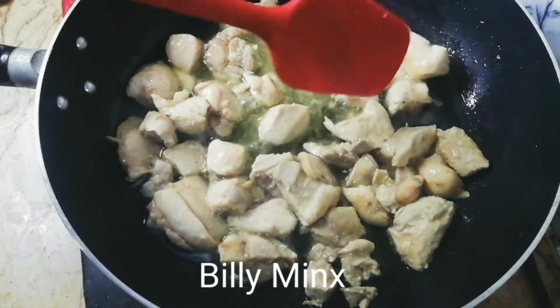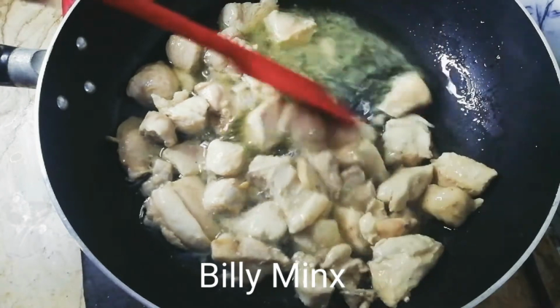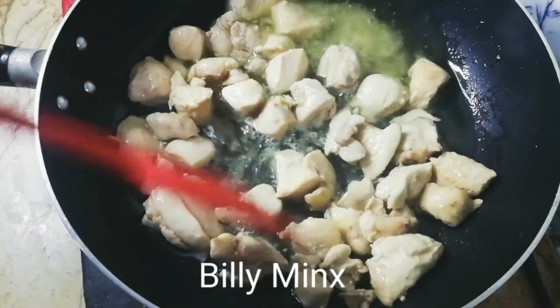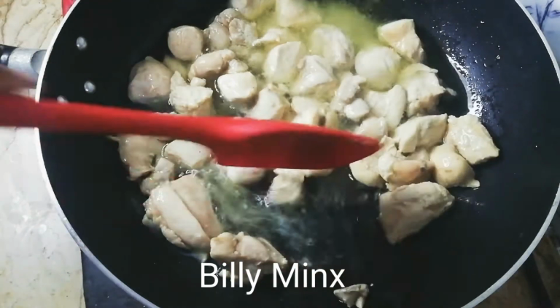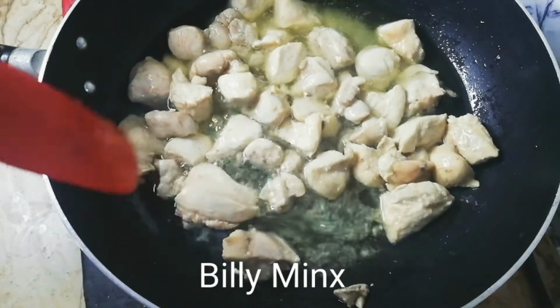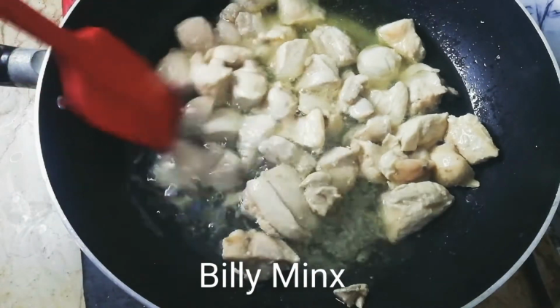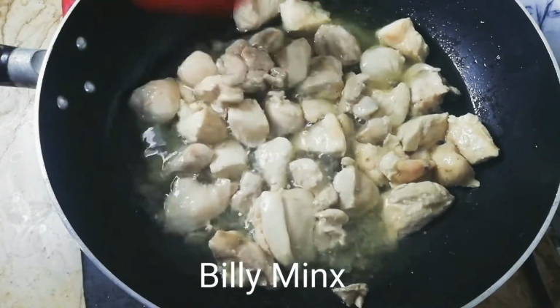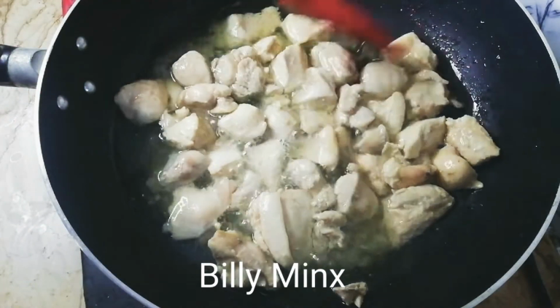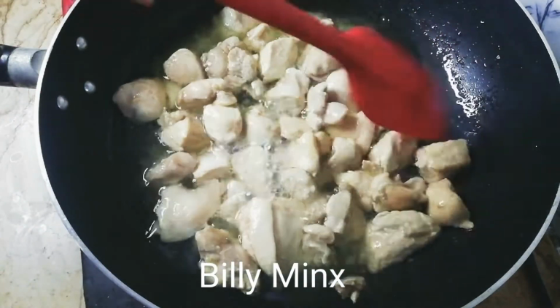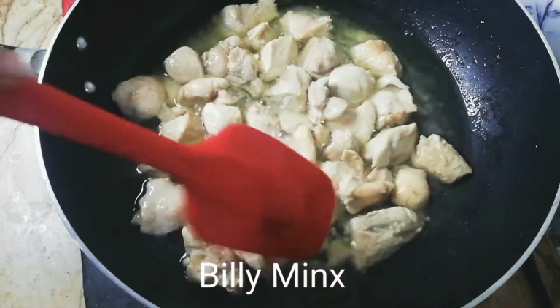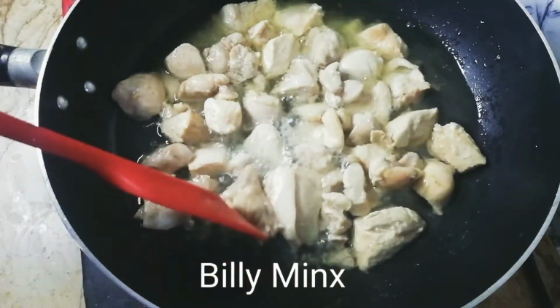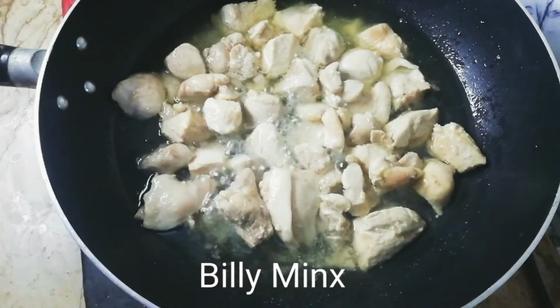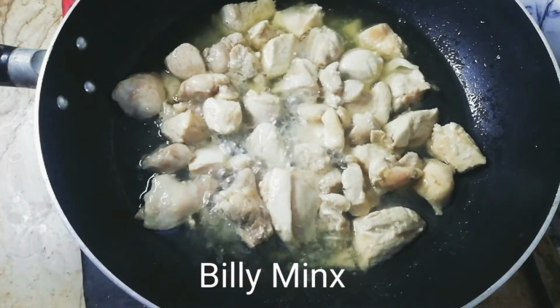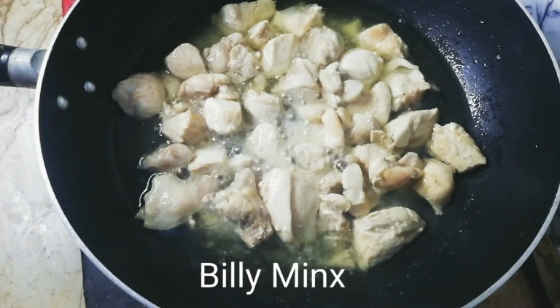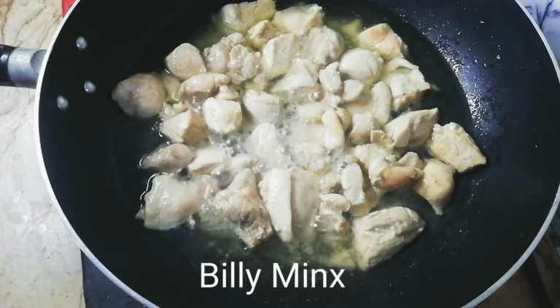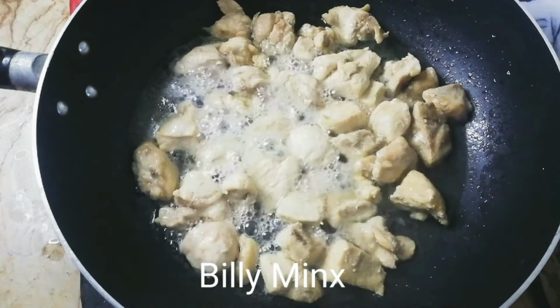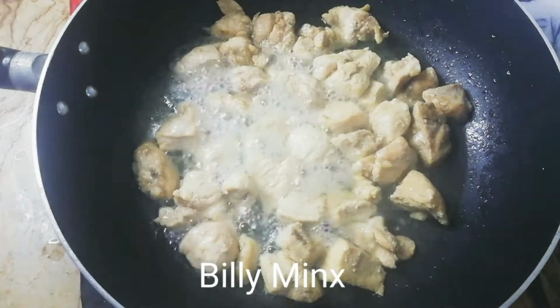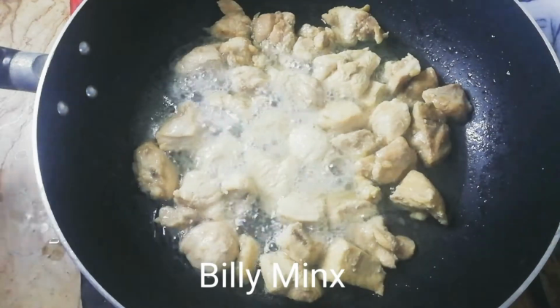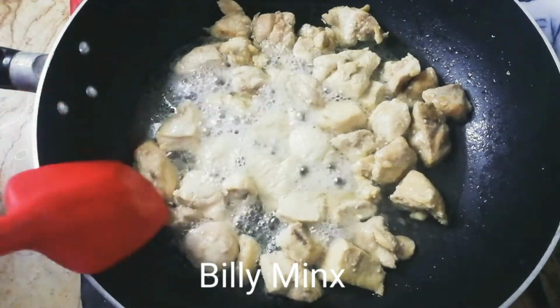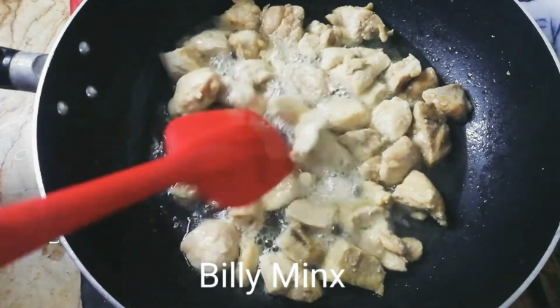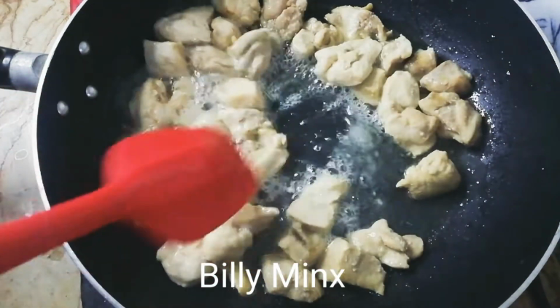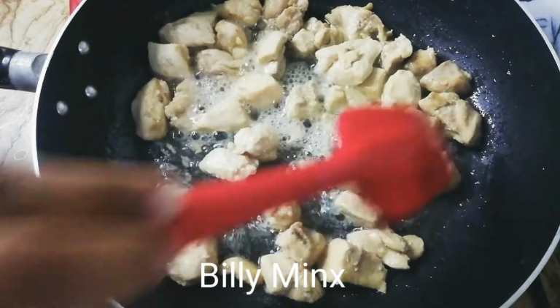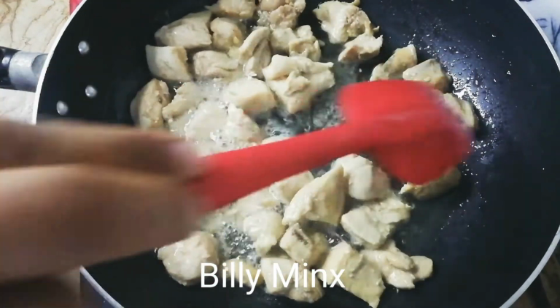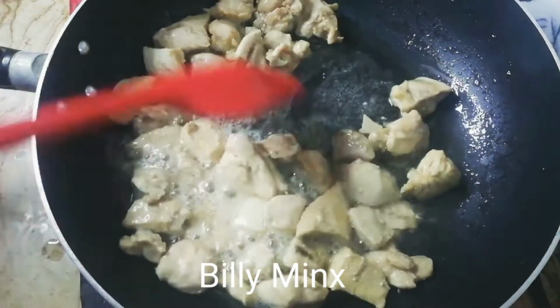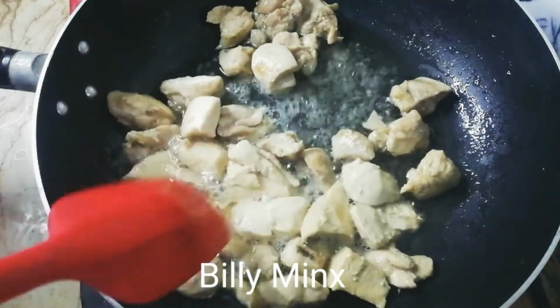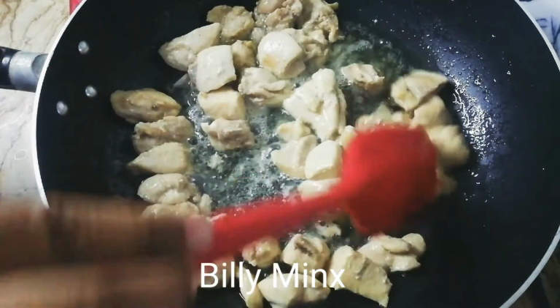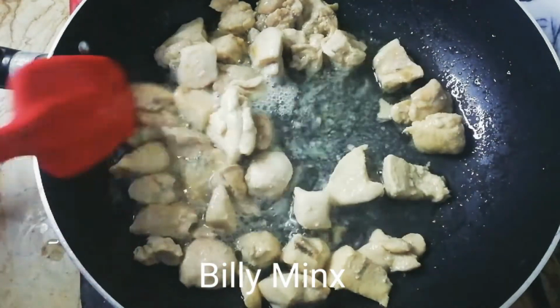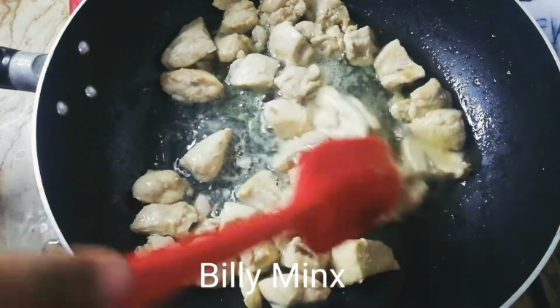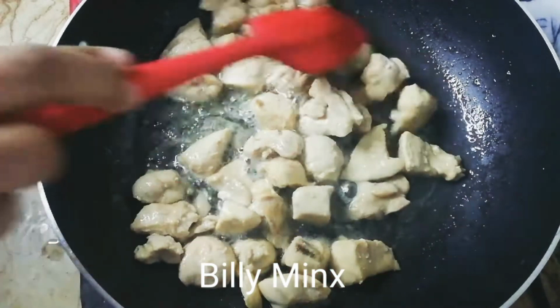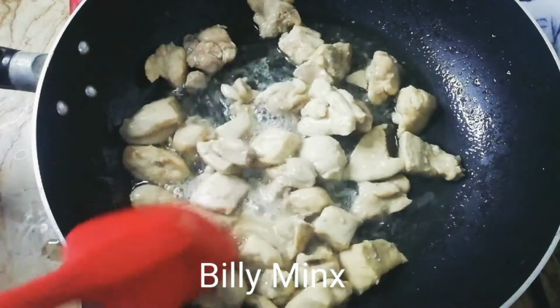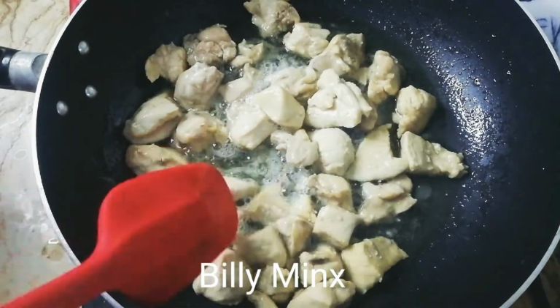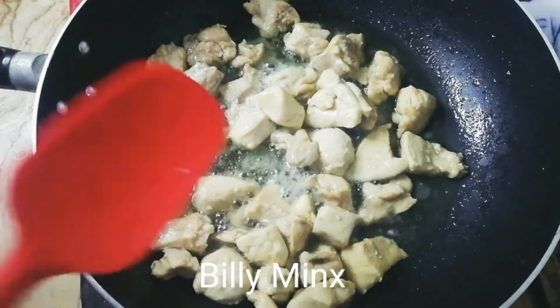You can subscribe to my channel. If you like the video, please like and share it with friends and family. This is a very easy recipe. You can make it in minutes and you can prepare it with very simple ingredients.